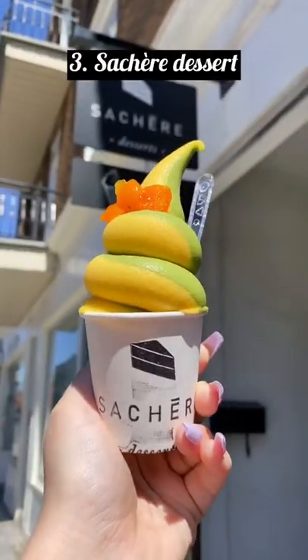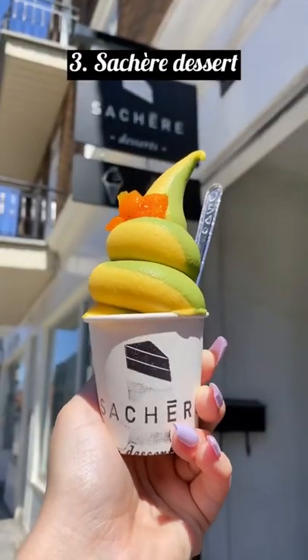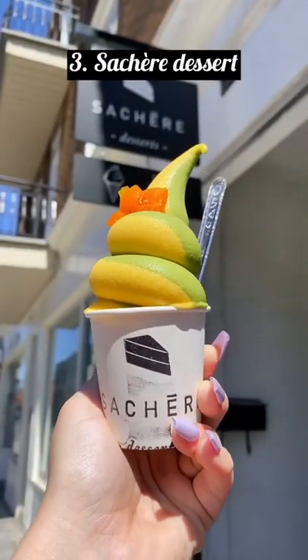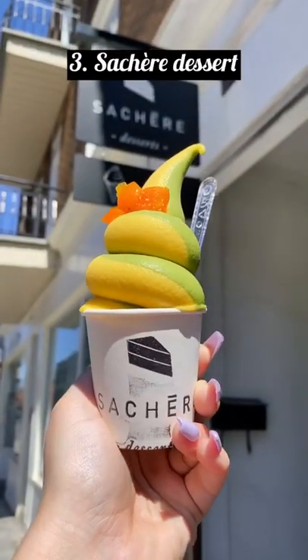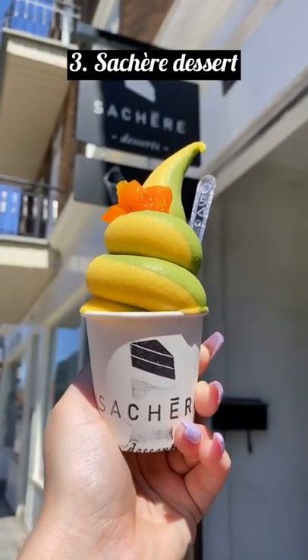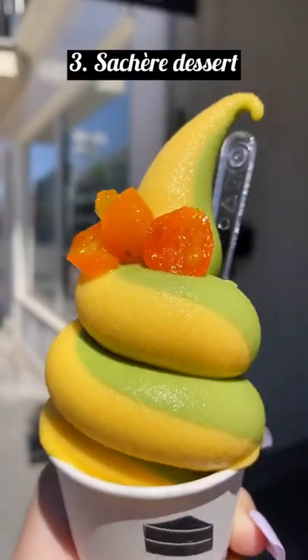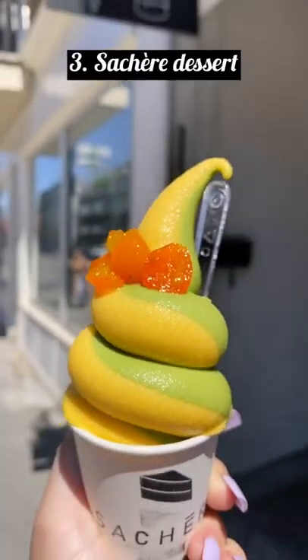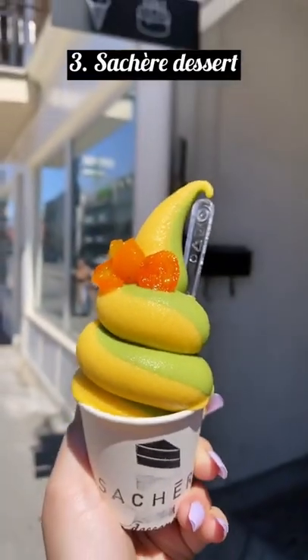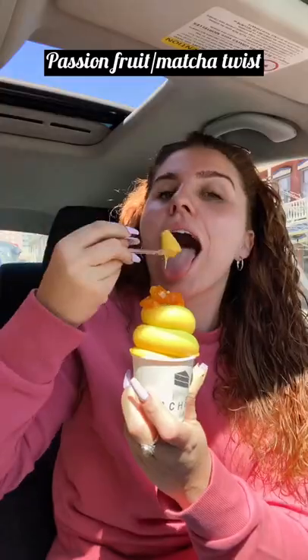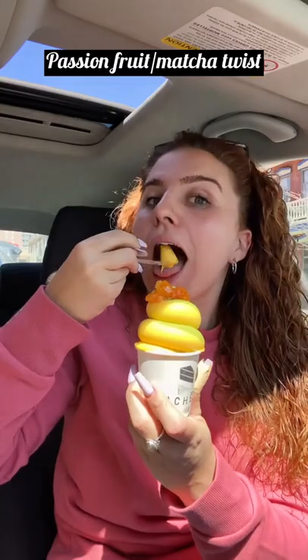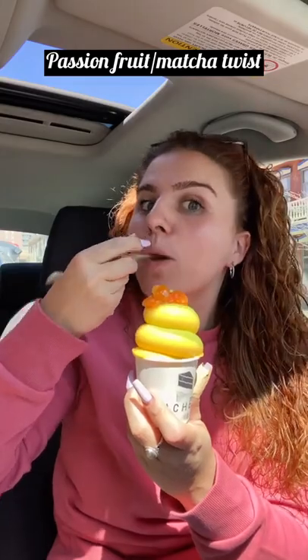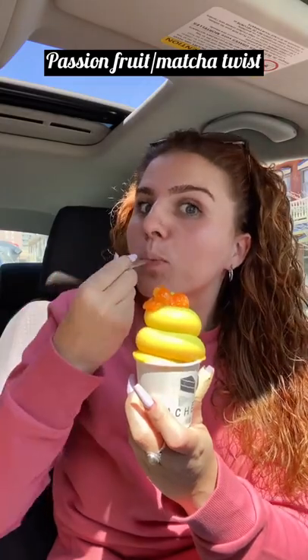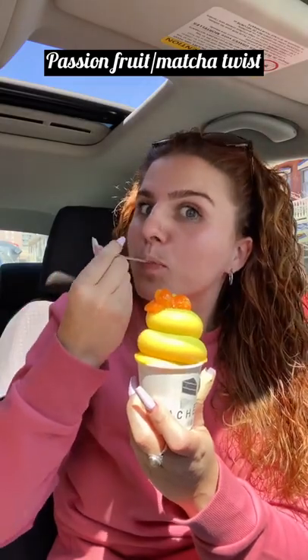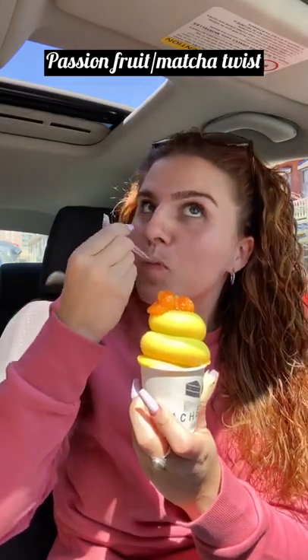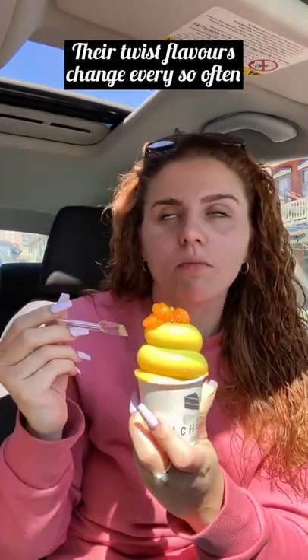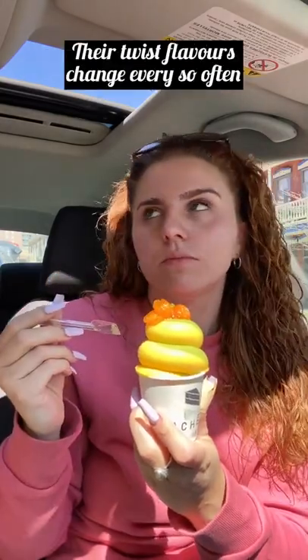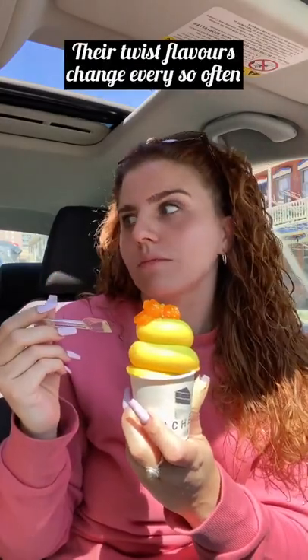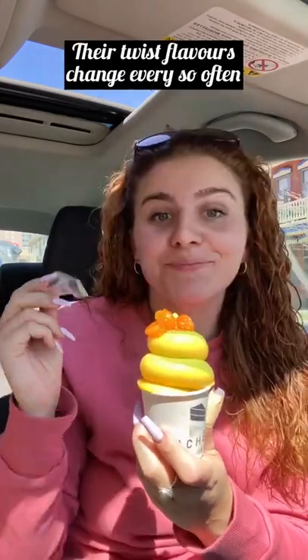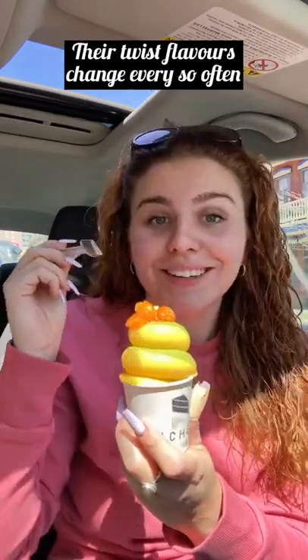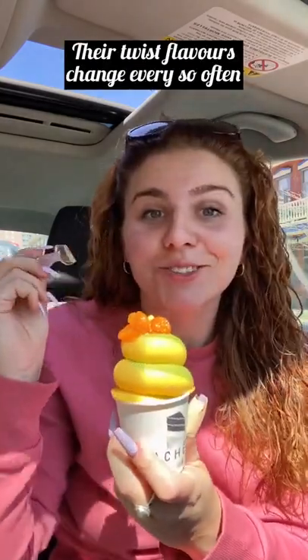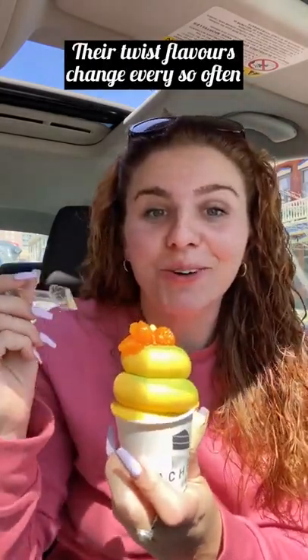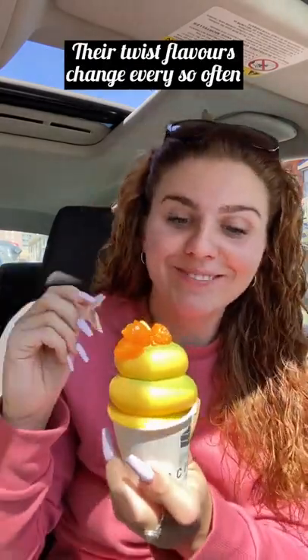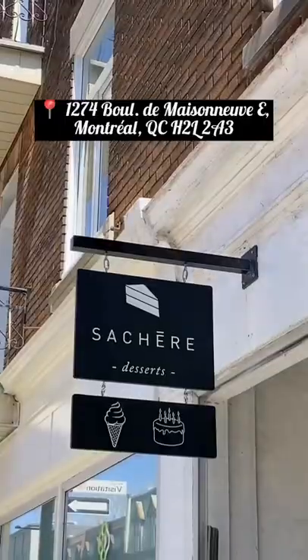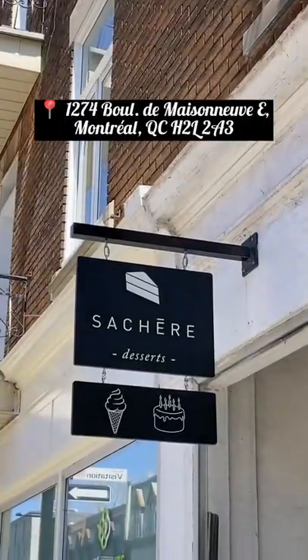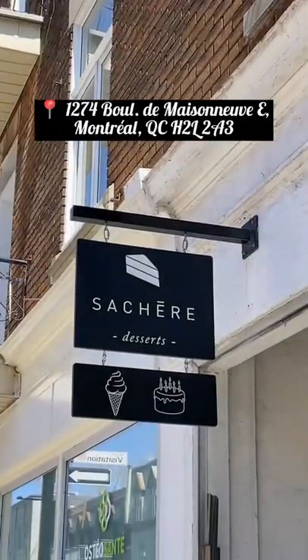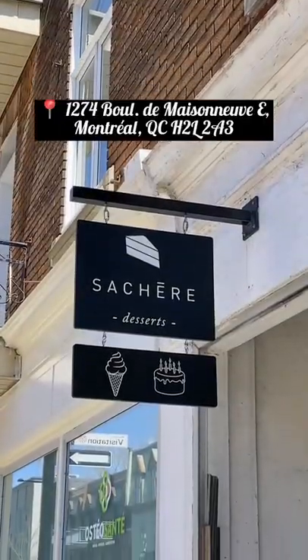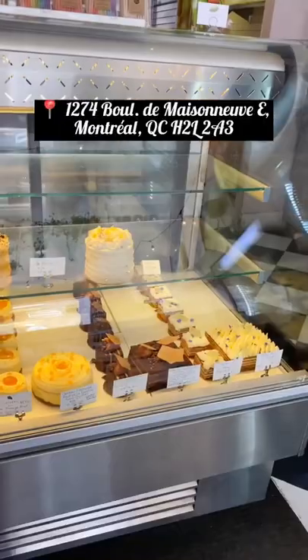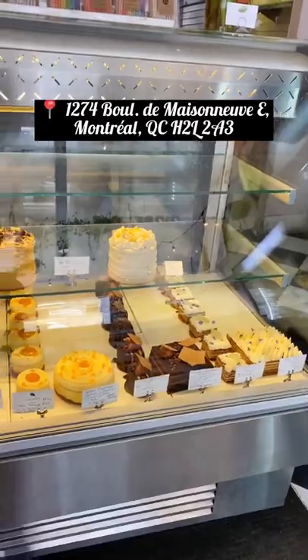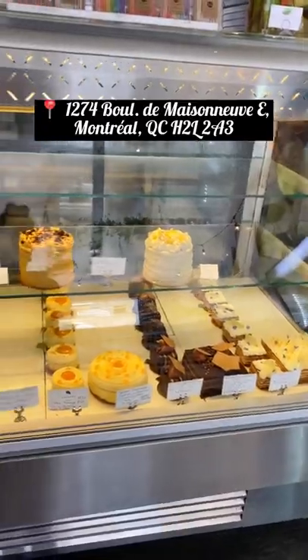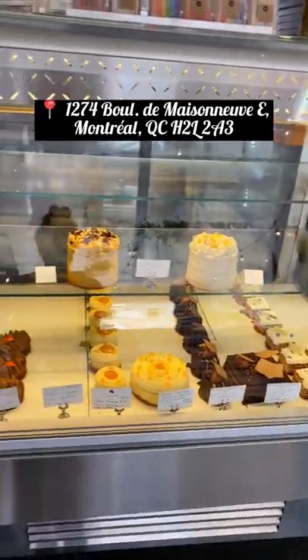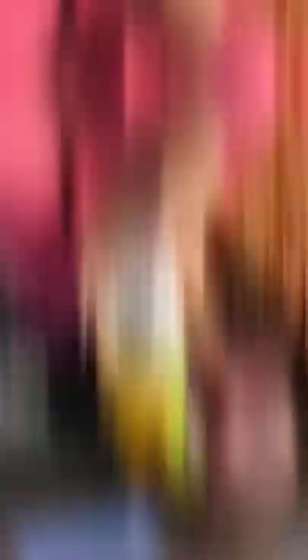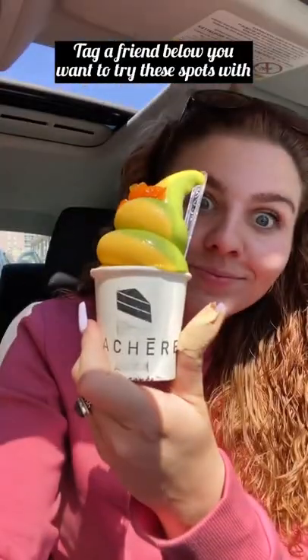Third spot is Sachar de Sala. I tried their passion fruit mango twists, but the flavors change every so often. They're located at 1274 Boulevard de Maisonneuve Est.